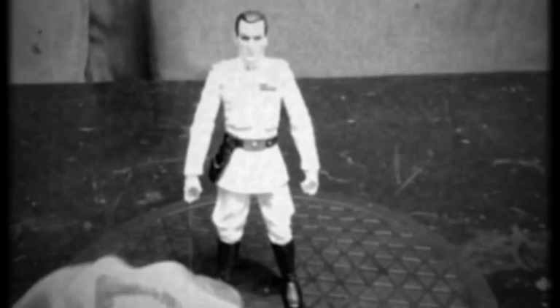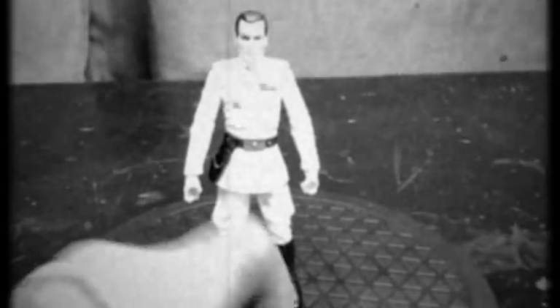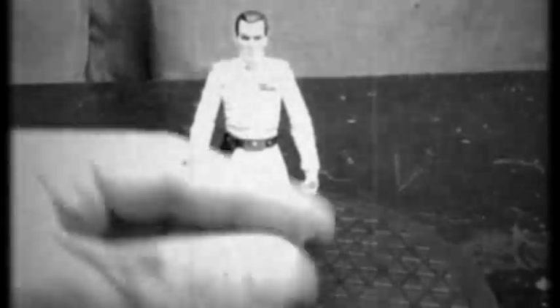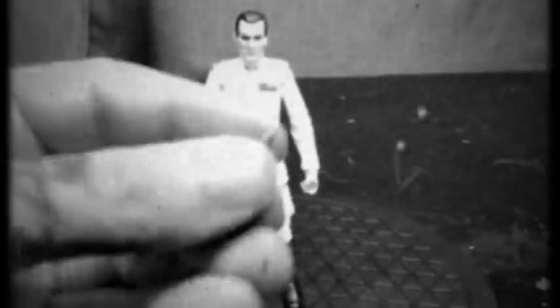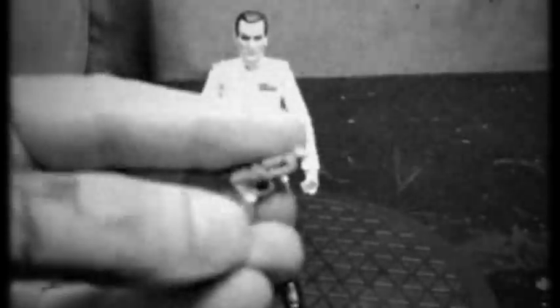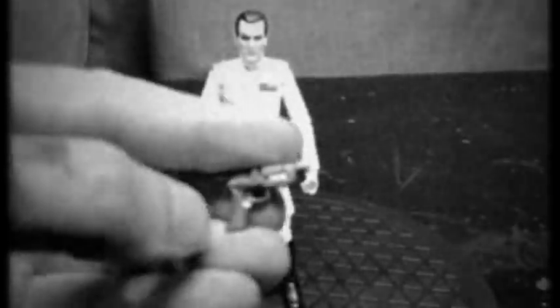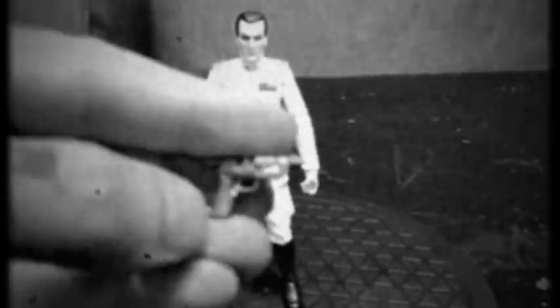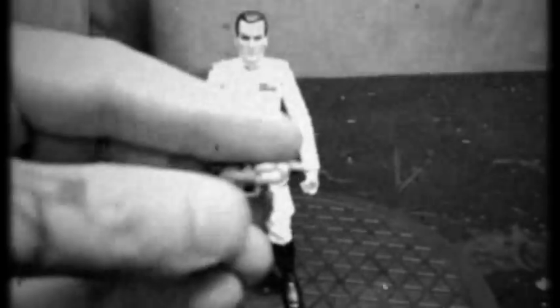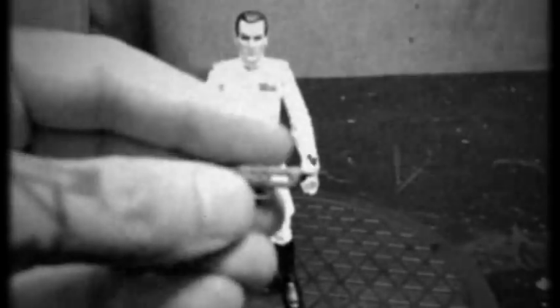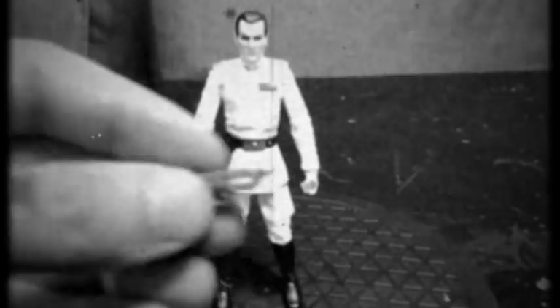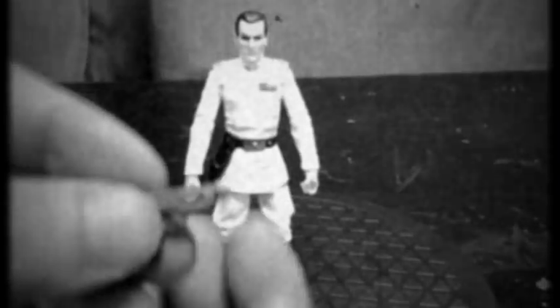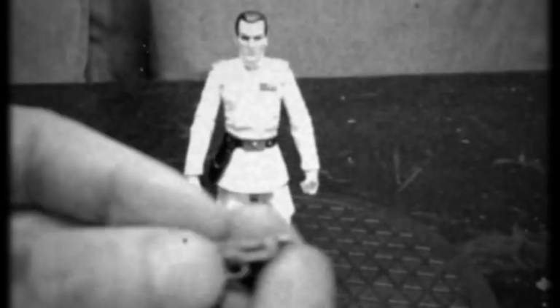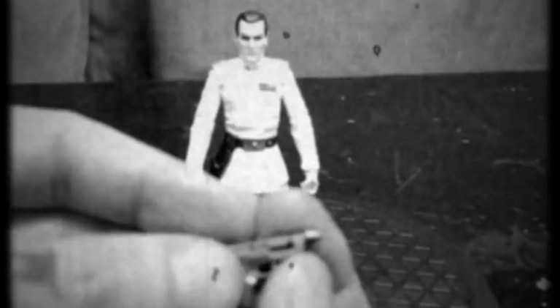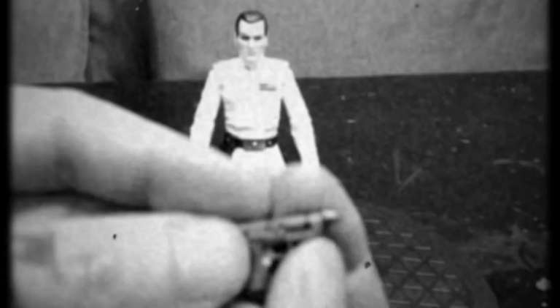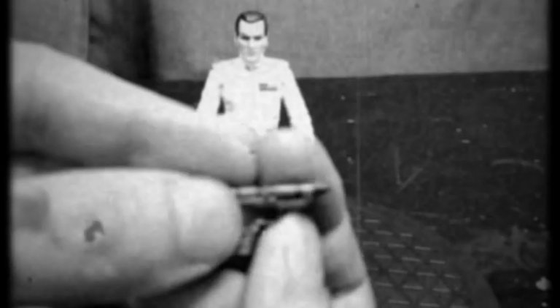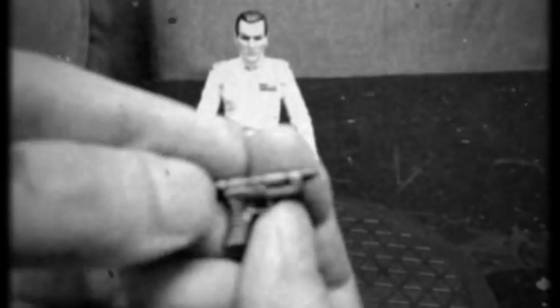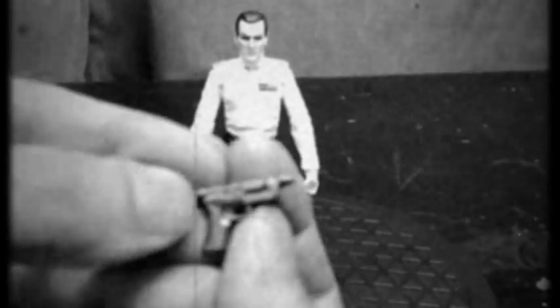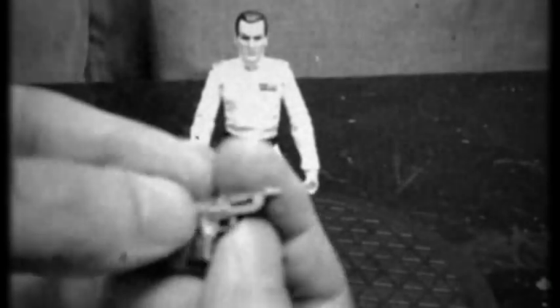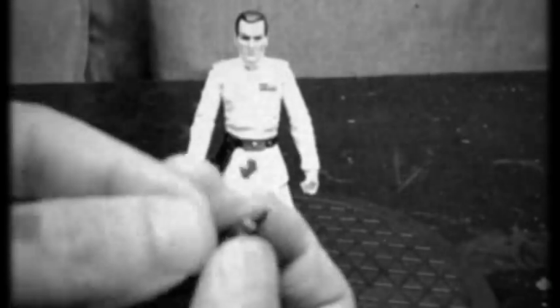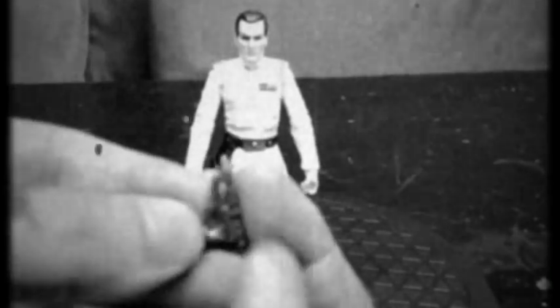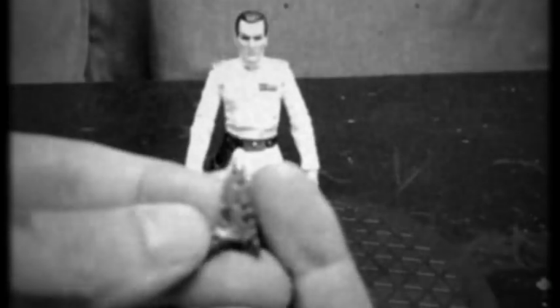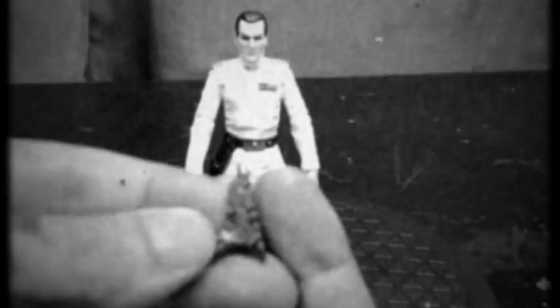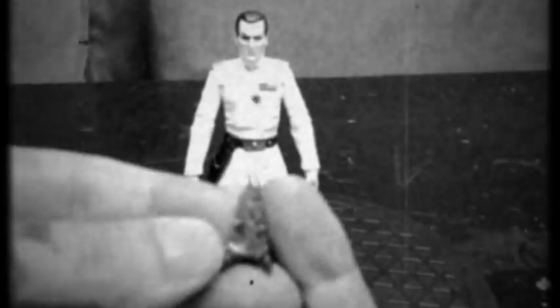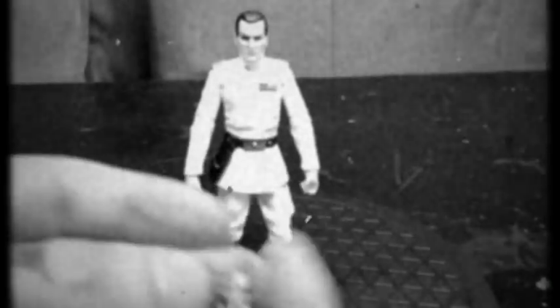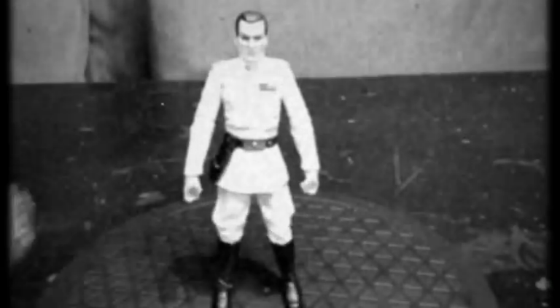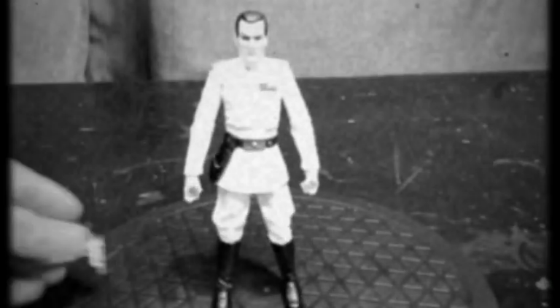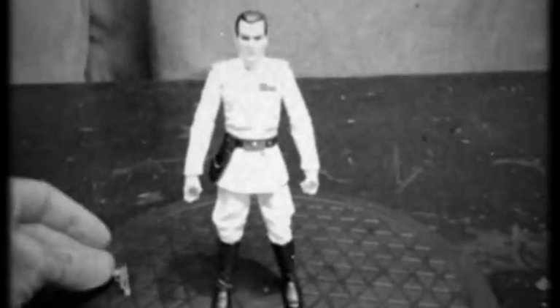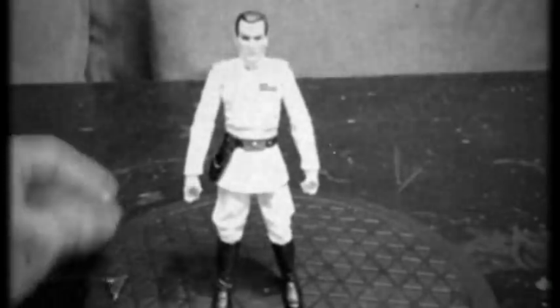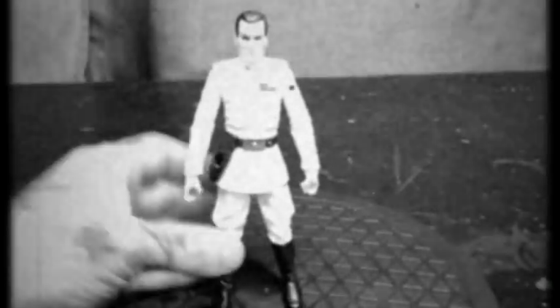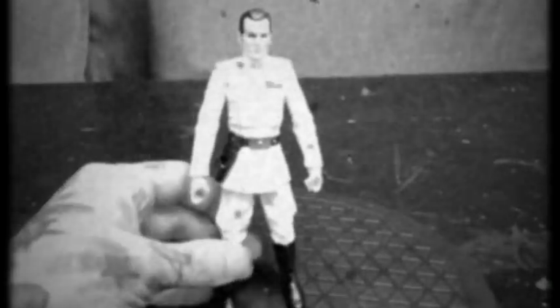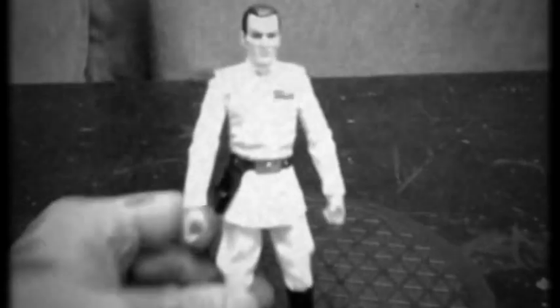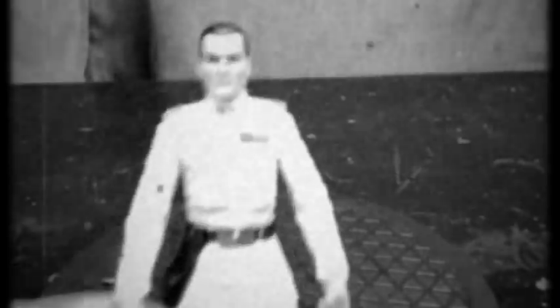For accessories he comes with a blaster. It's a neat little blaster with nice detail. And that's it.